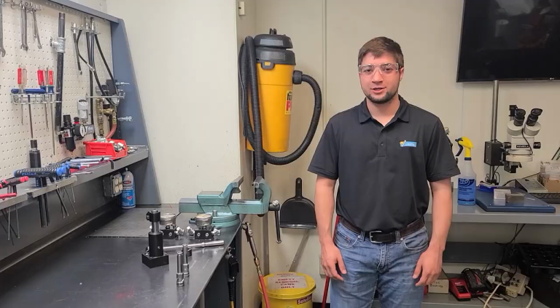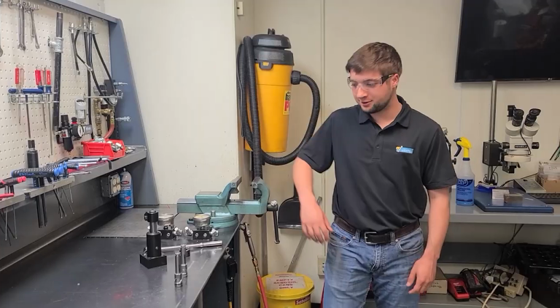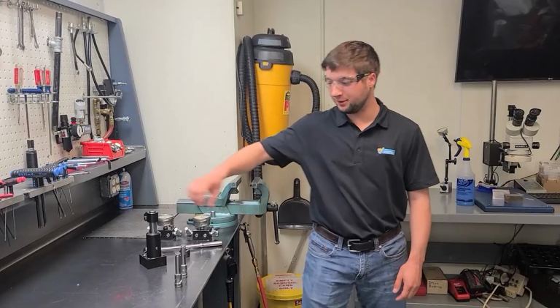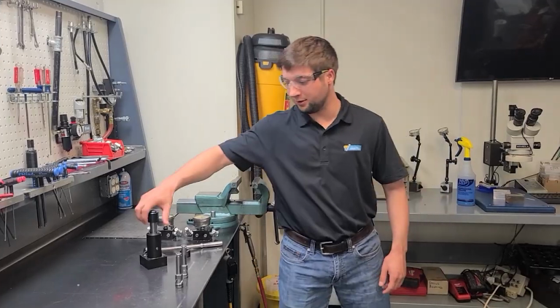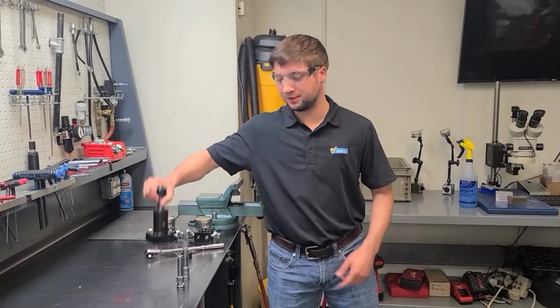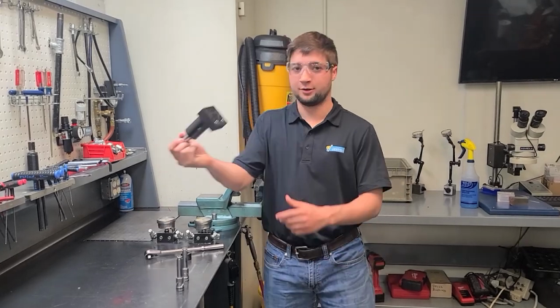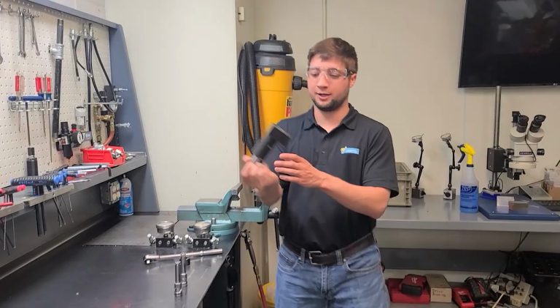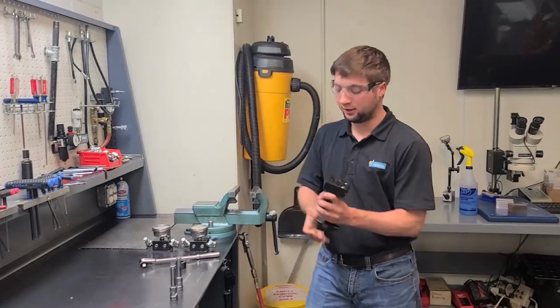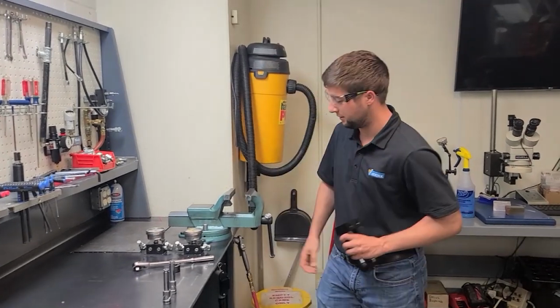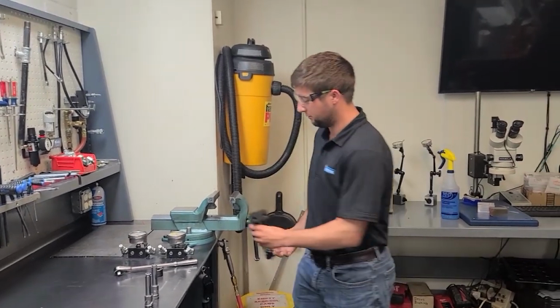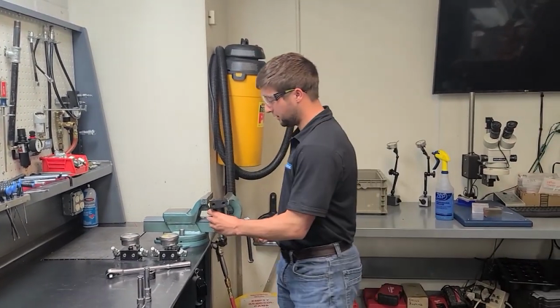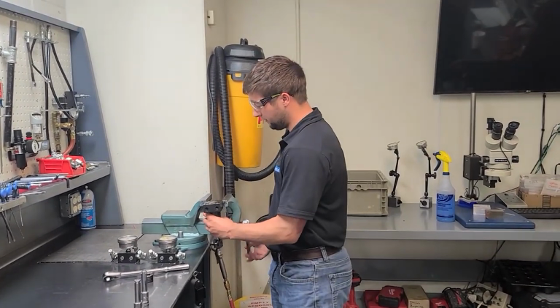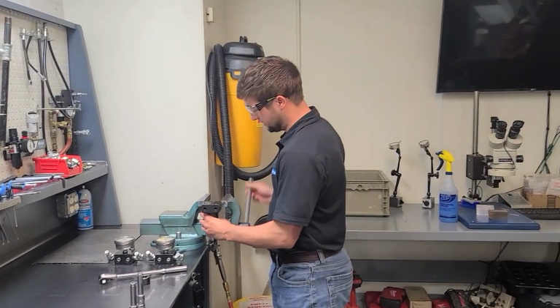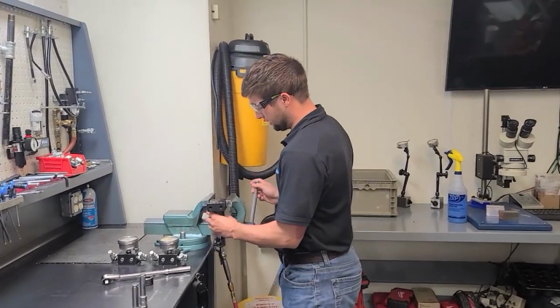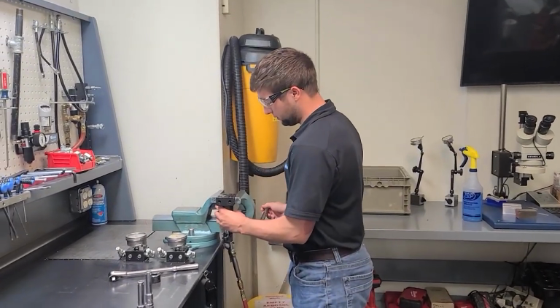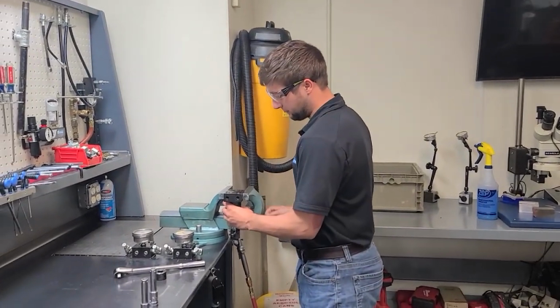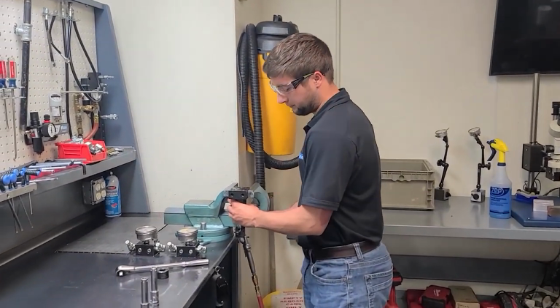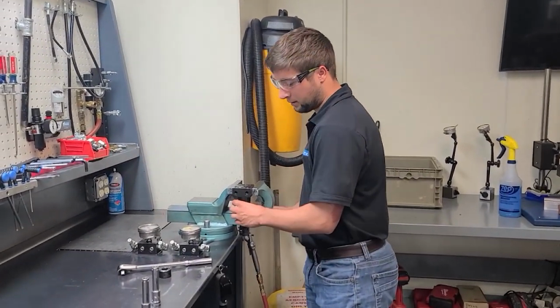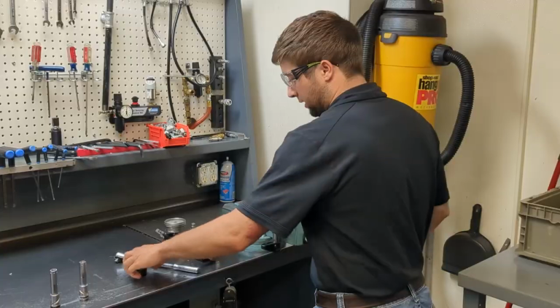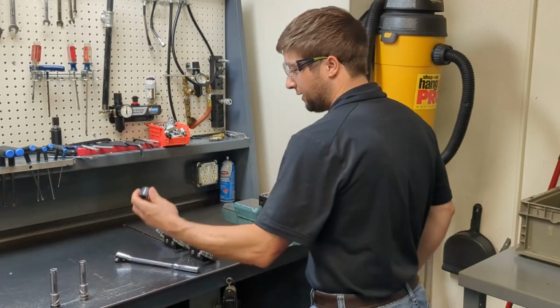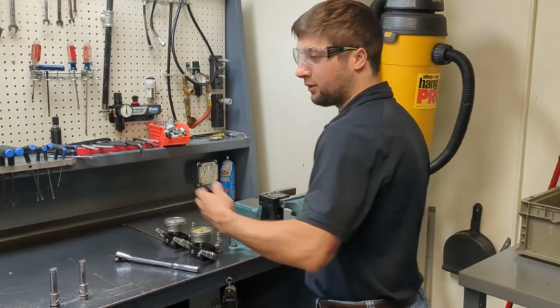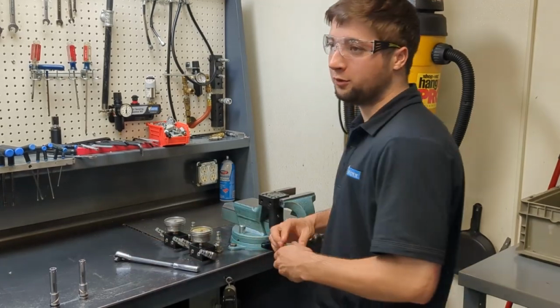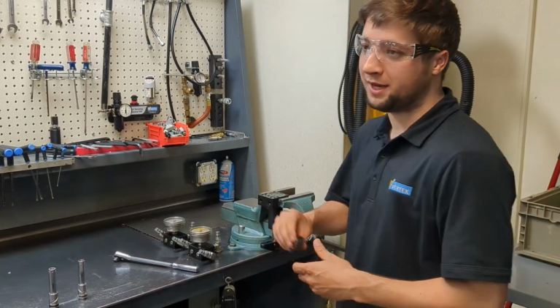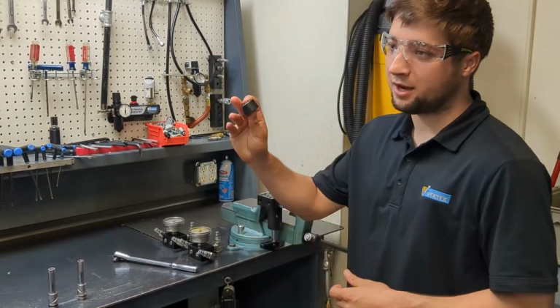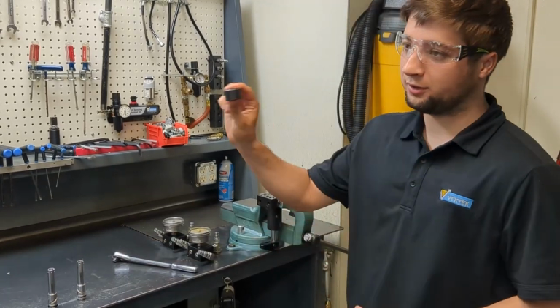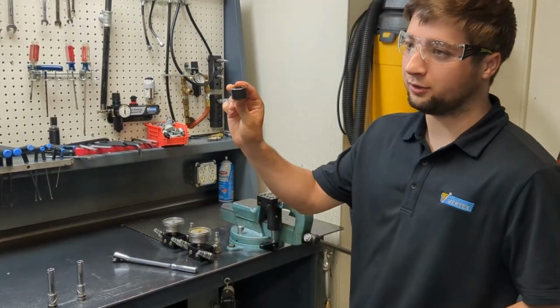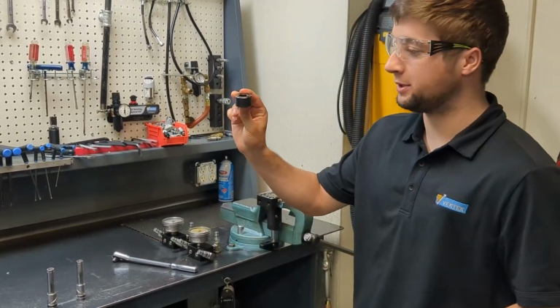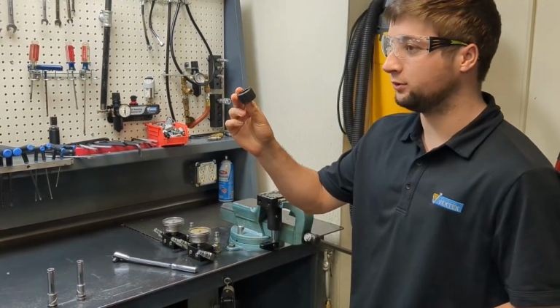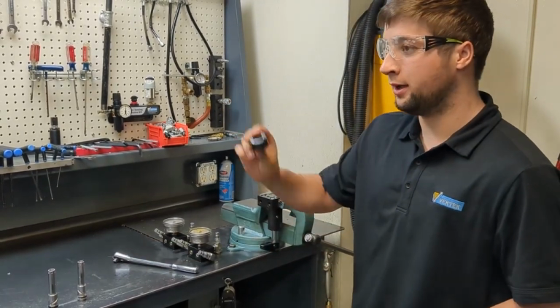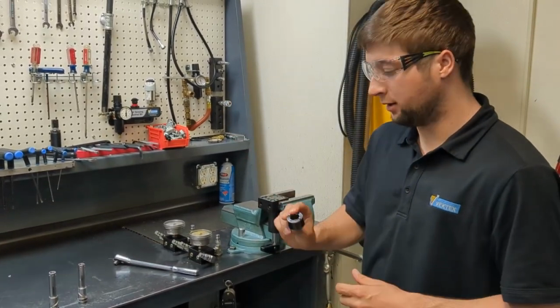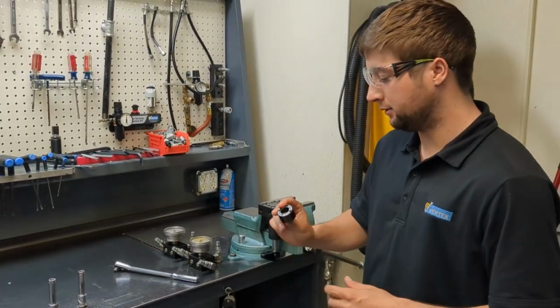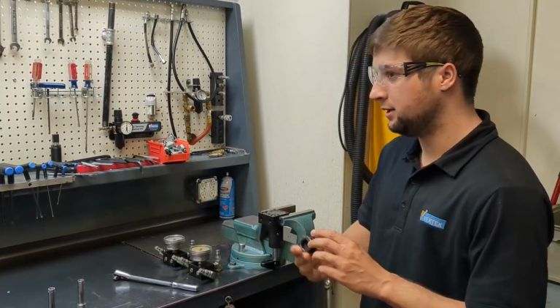The first thing we are going to do is get our swing clamp, put it up in the vise to hold it. We have a full maintenance catalogue with all of our special tooling that you will need.